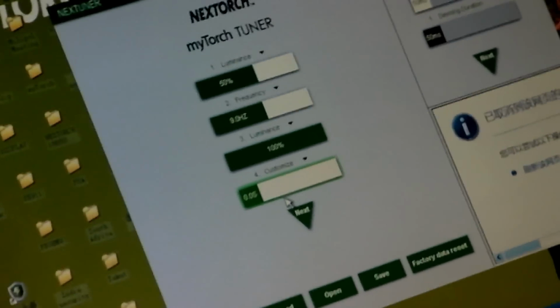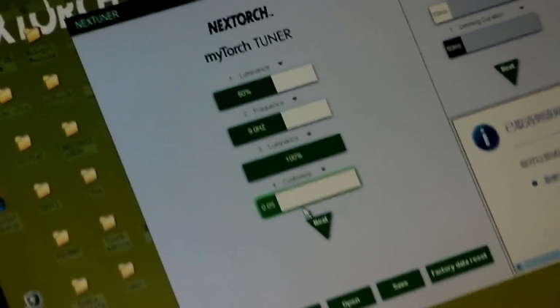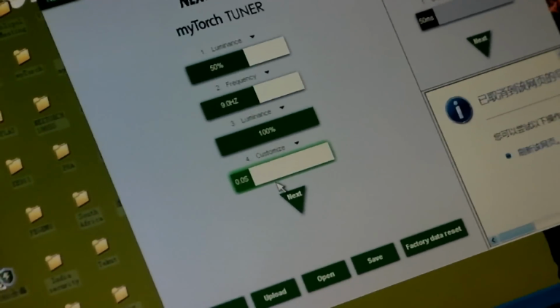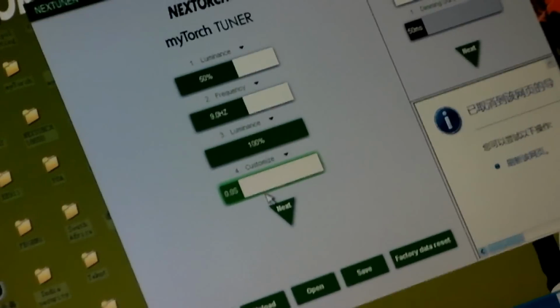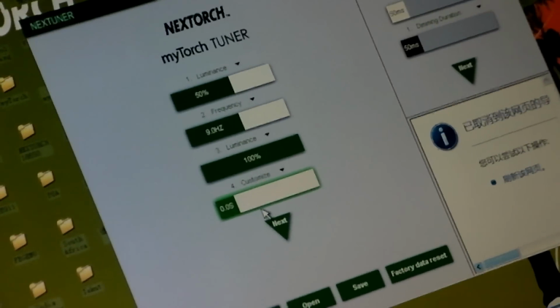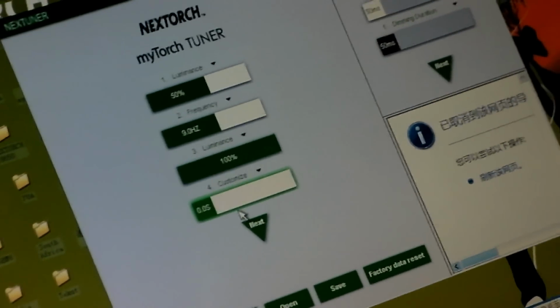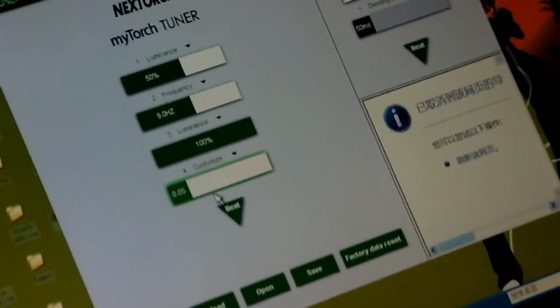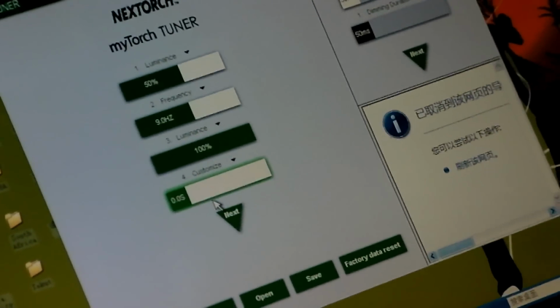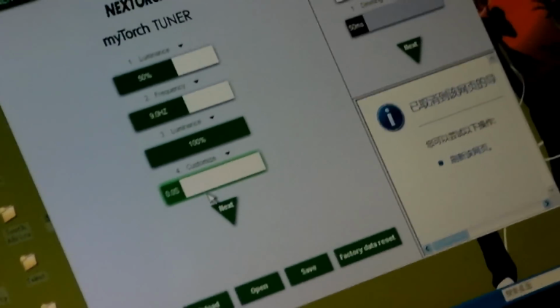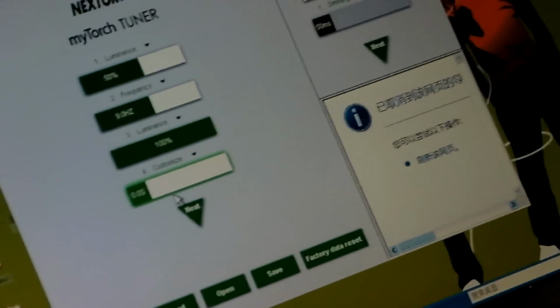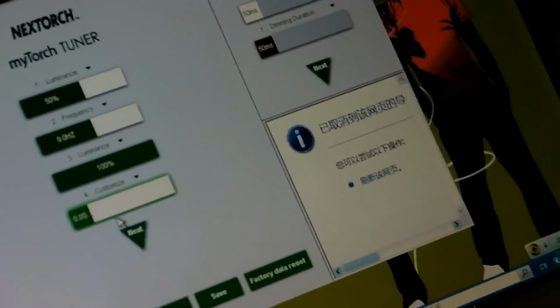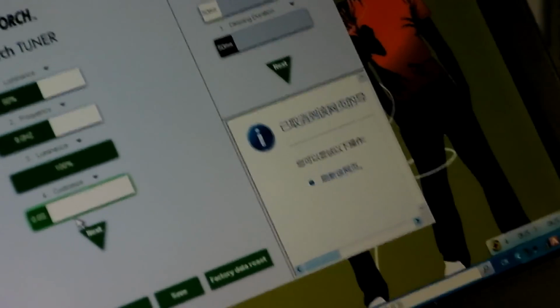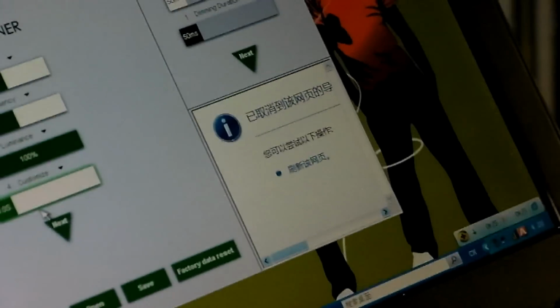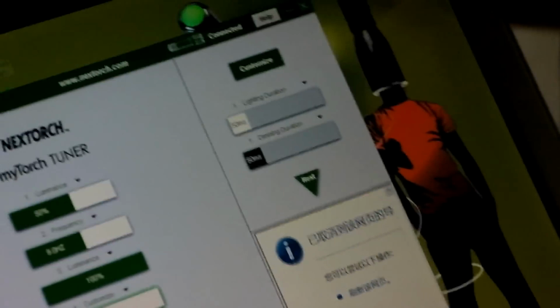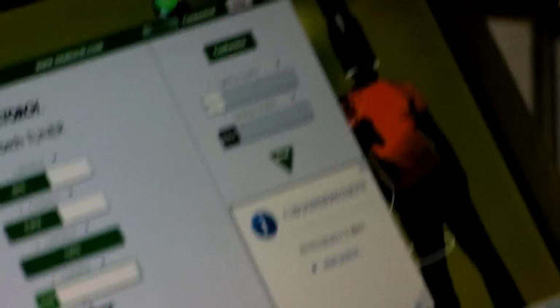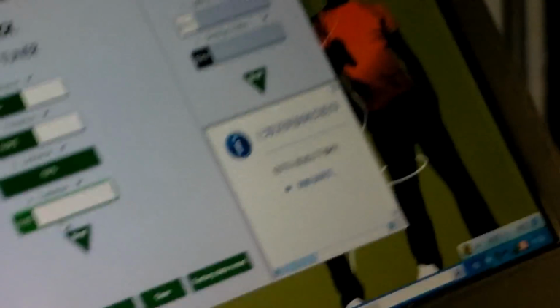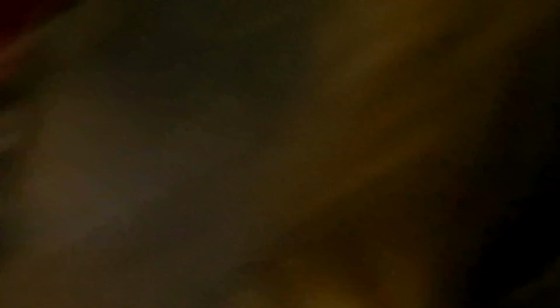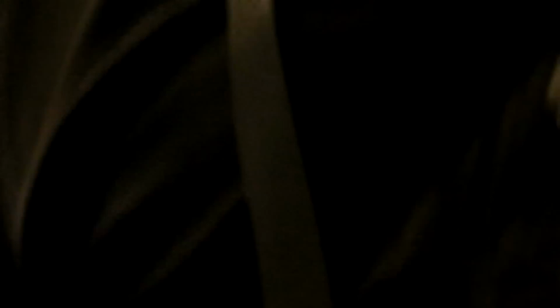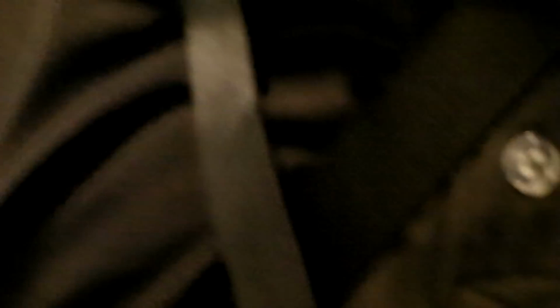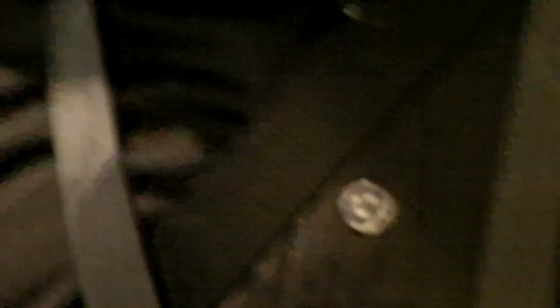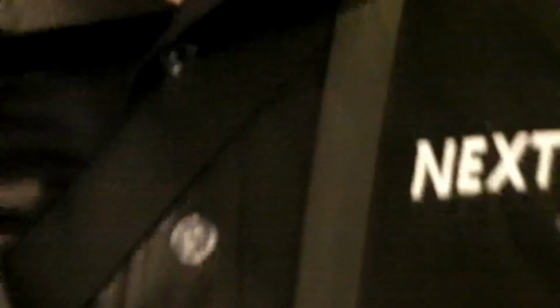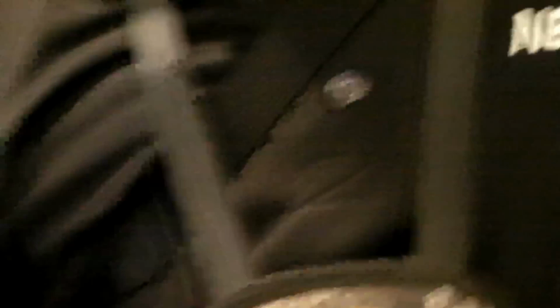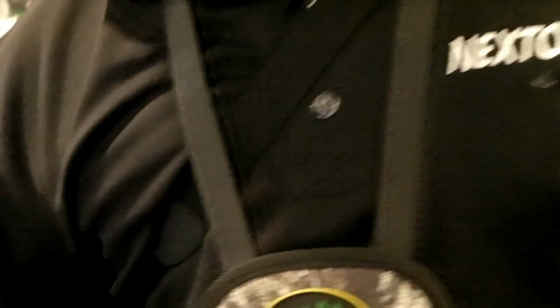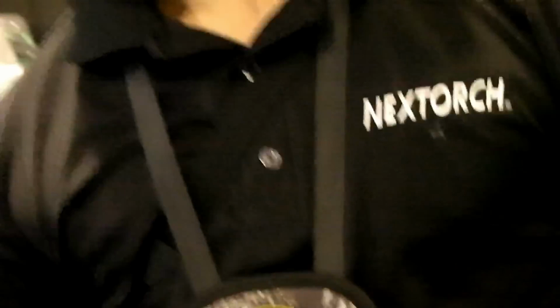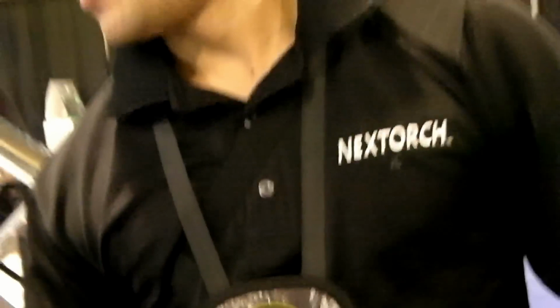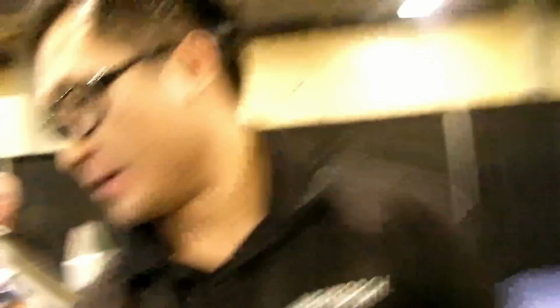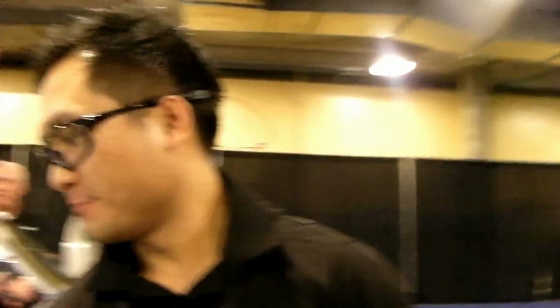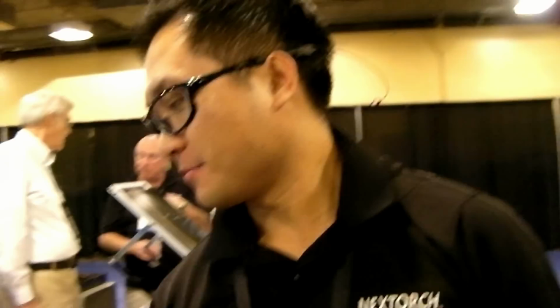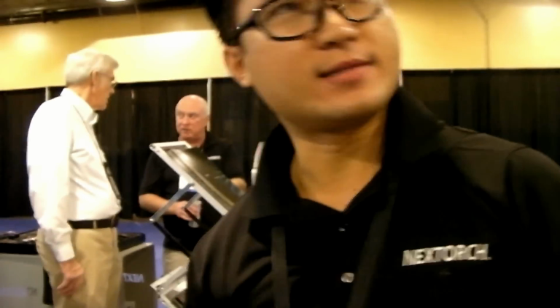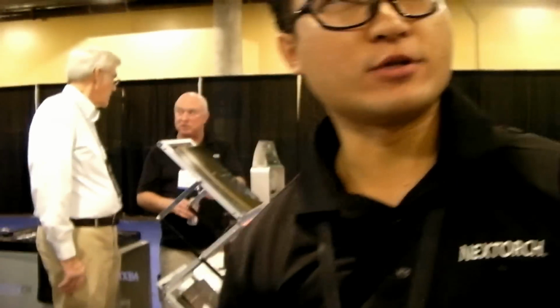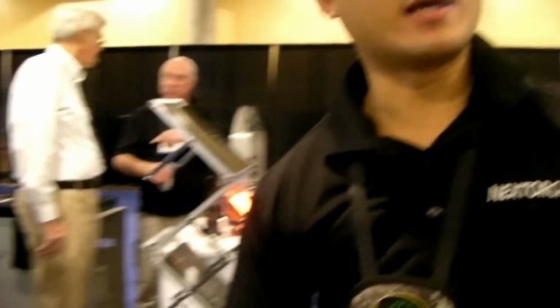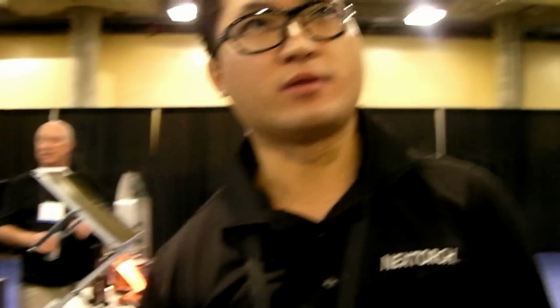You can also program an intermittent beacon mode — like a strobe or beacon. You can decide the exact on/off timing yourself to make it personalized. So it's really a custom beacon mode that you program yourself.